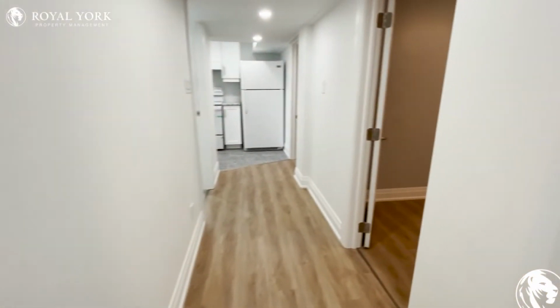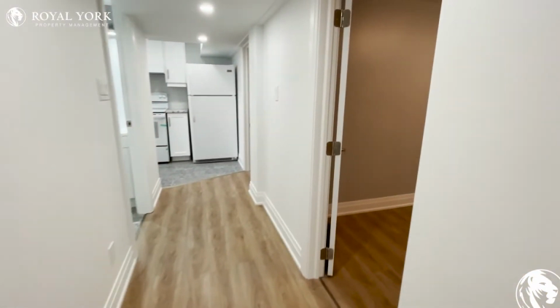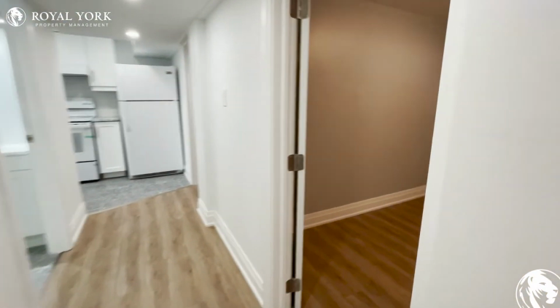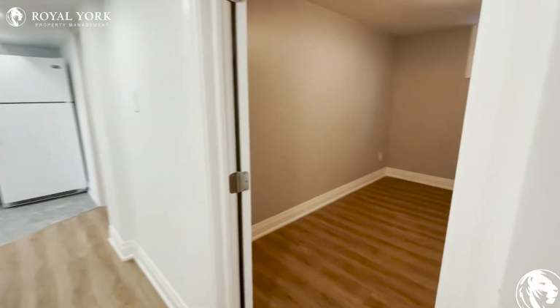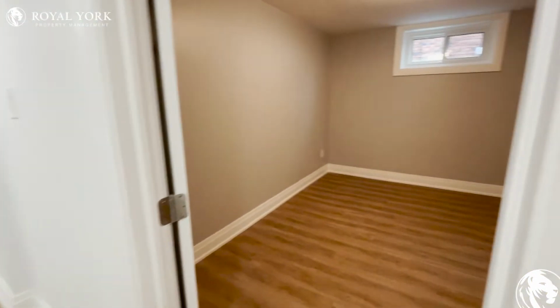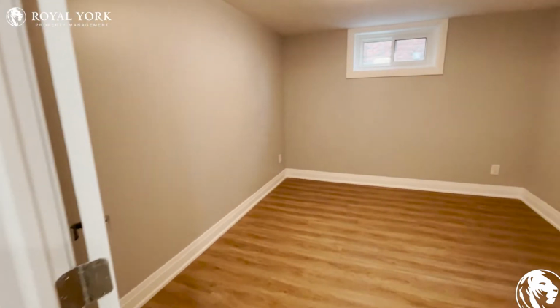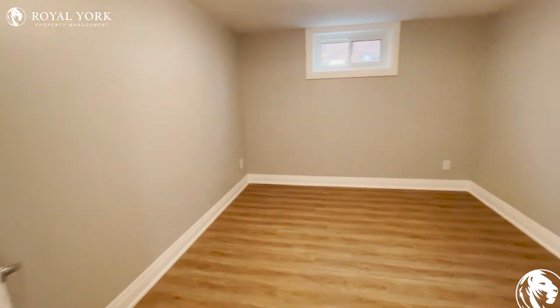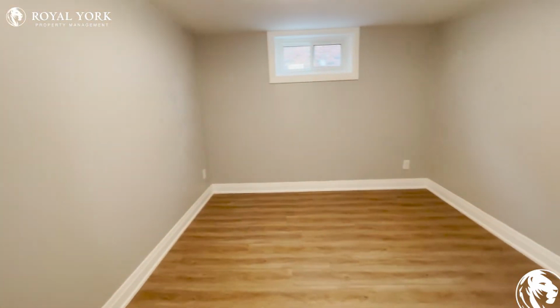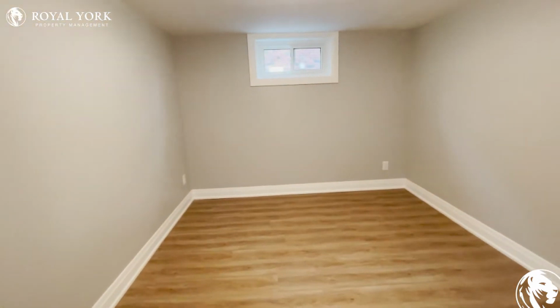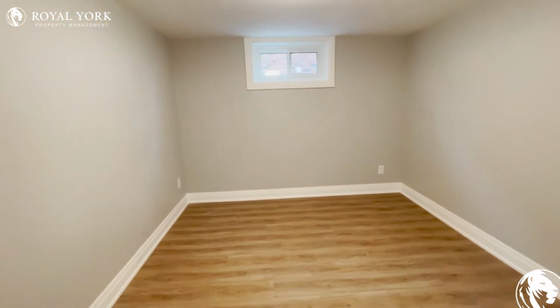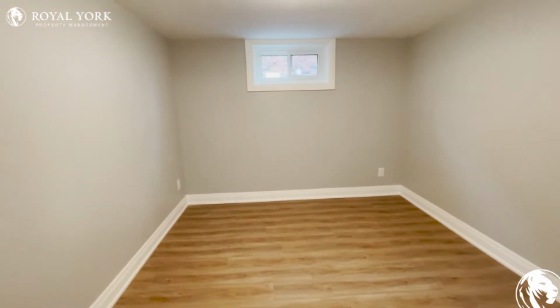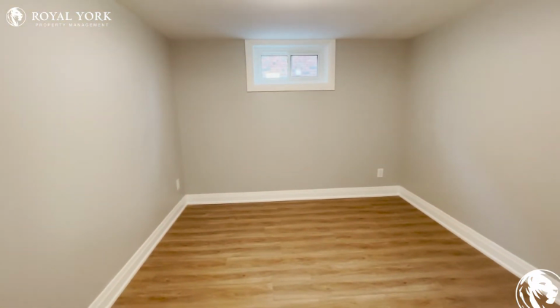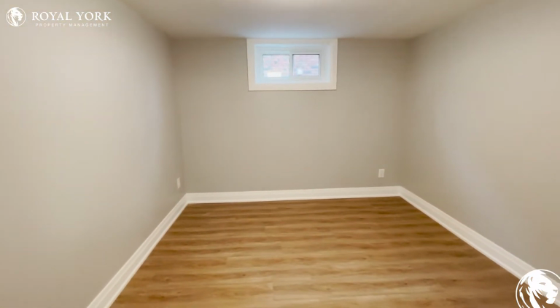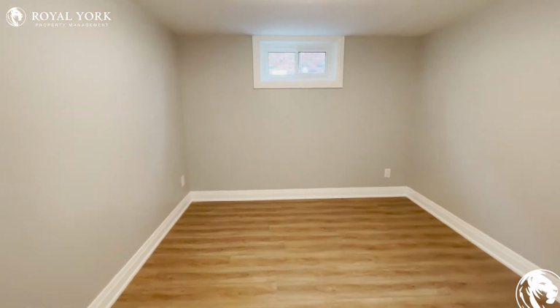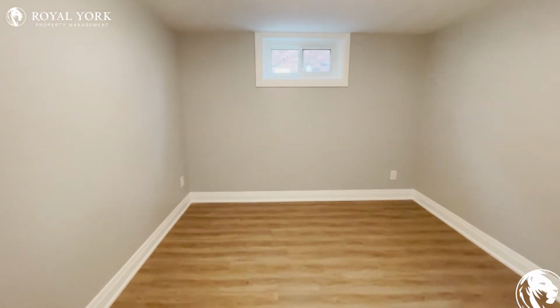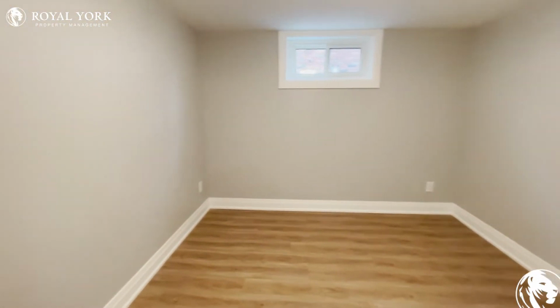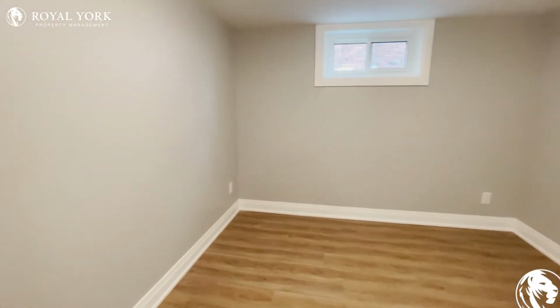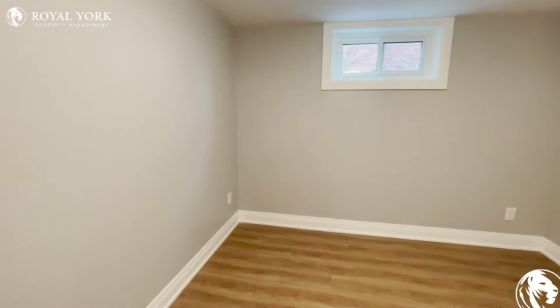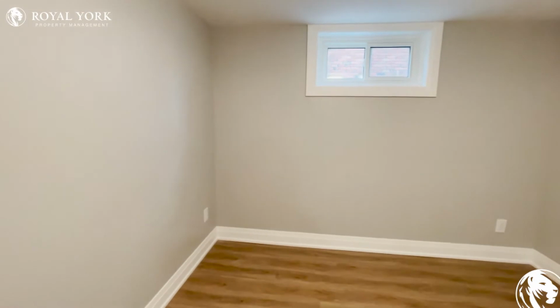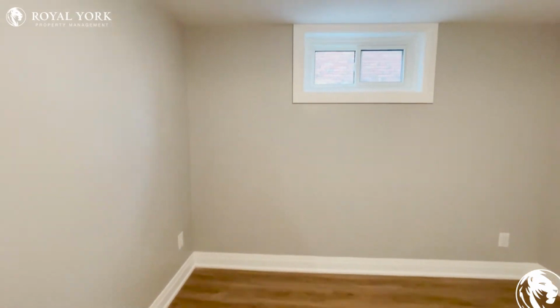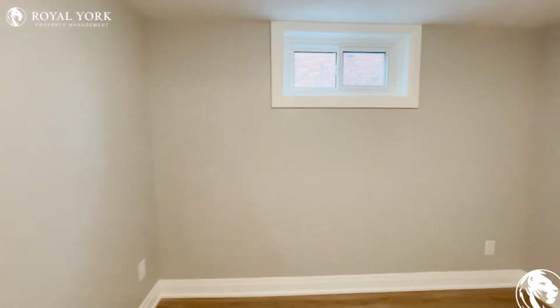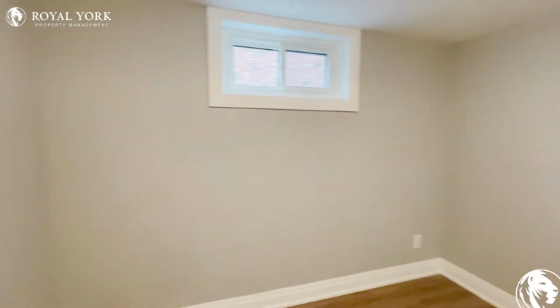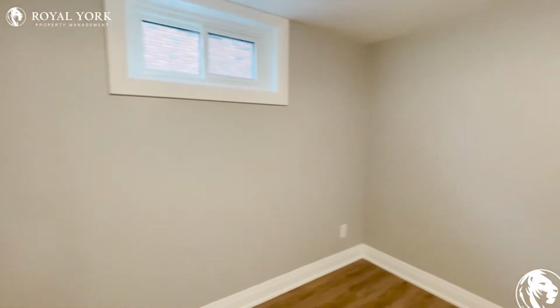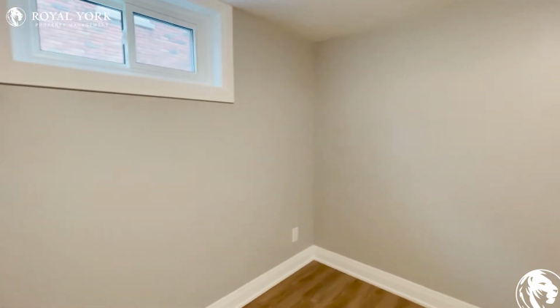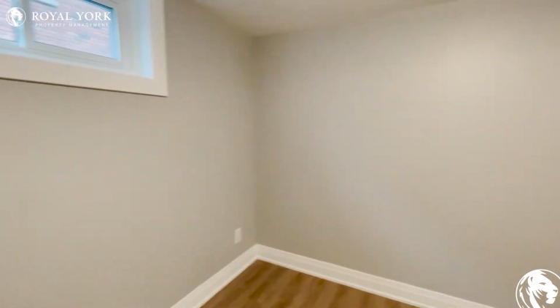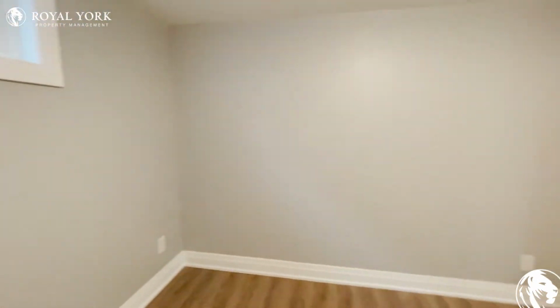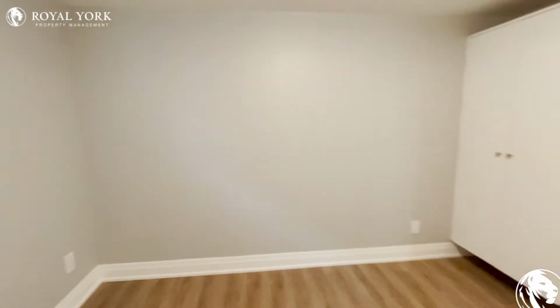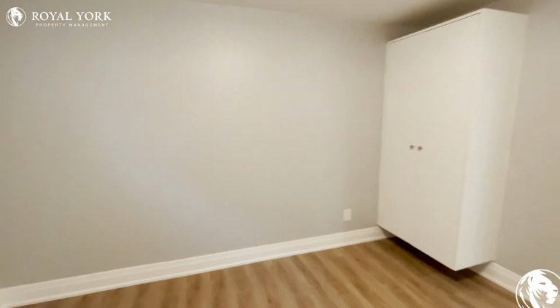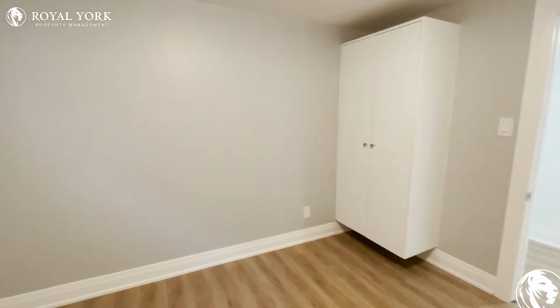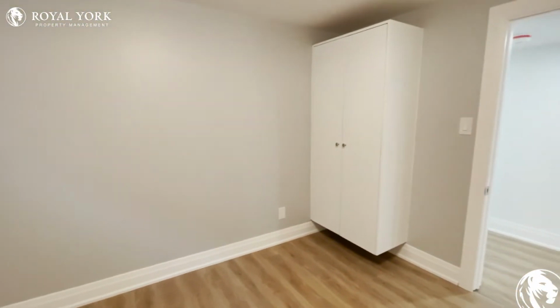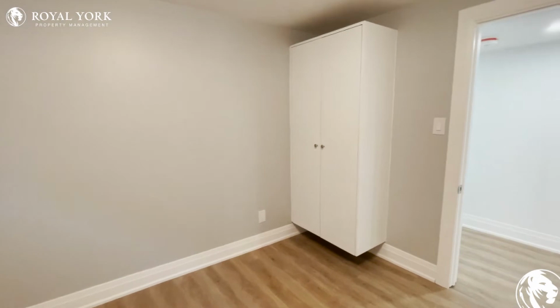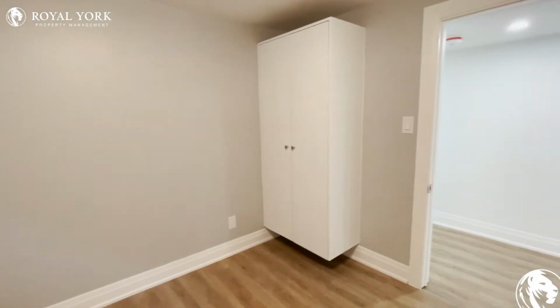And on the right you have the first bedroom. Plenty of room for a king size. A great window and very bright. Just a nice closet for you.